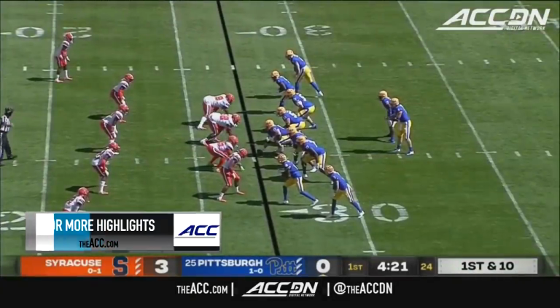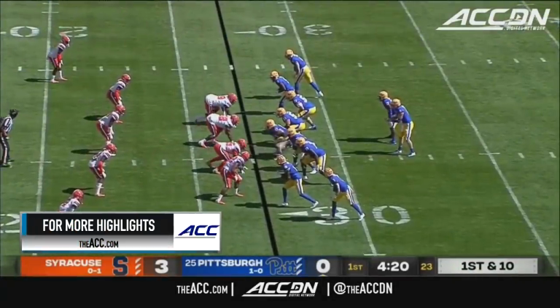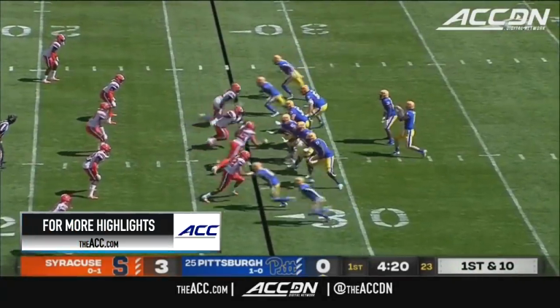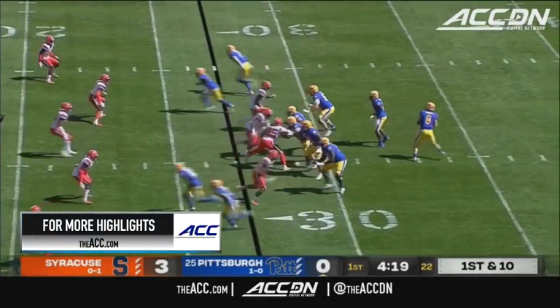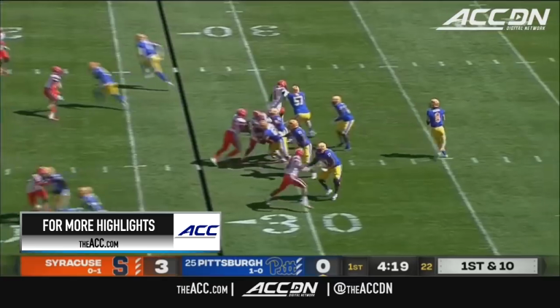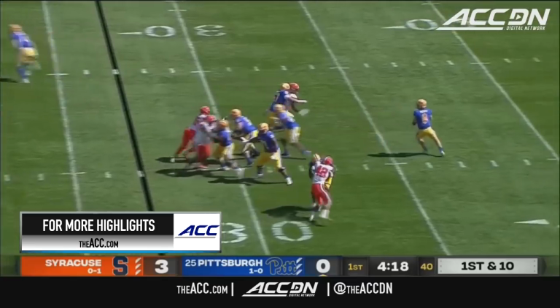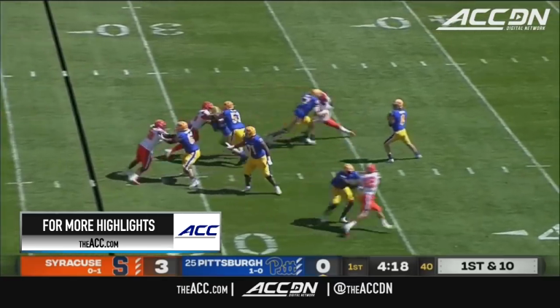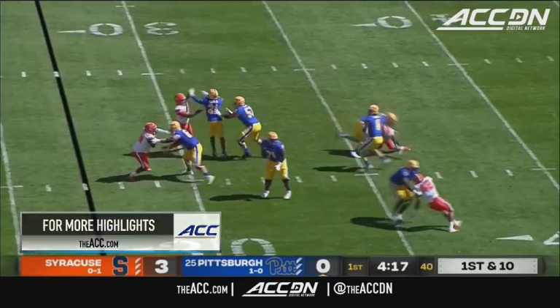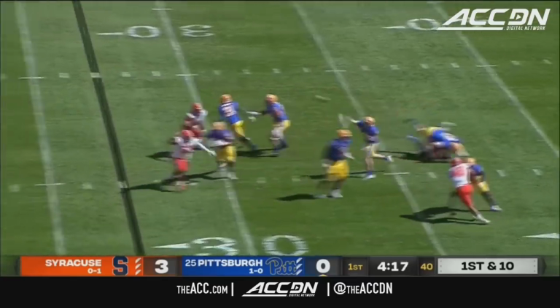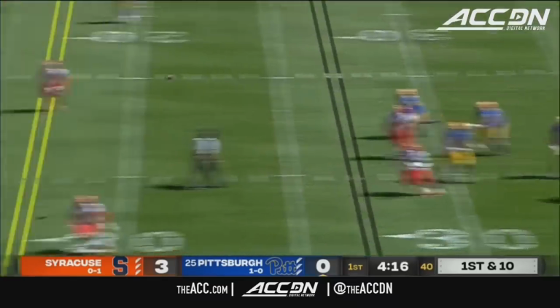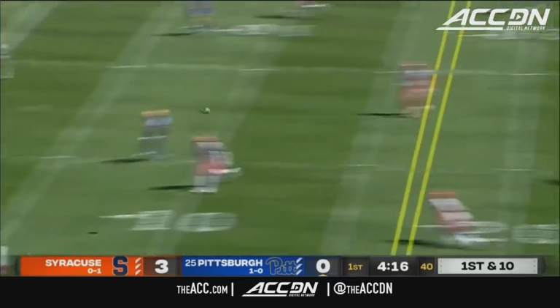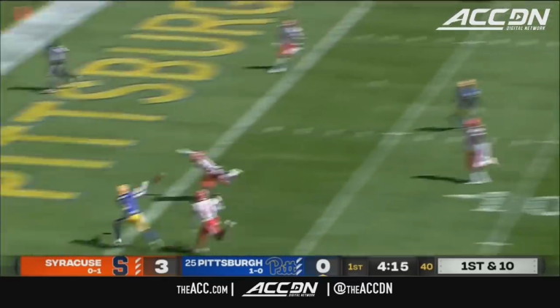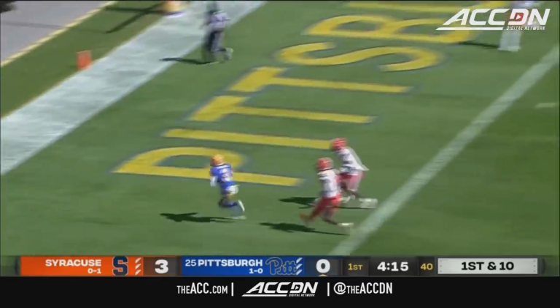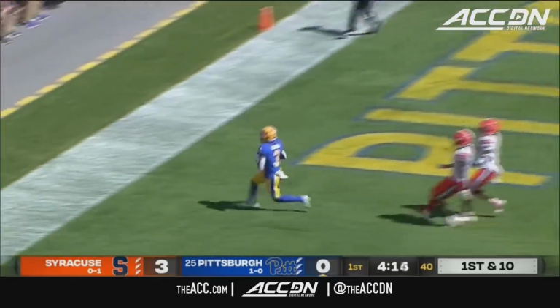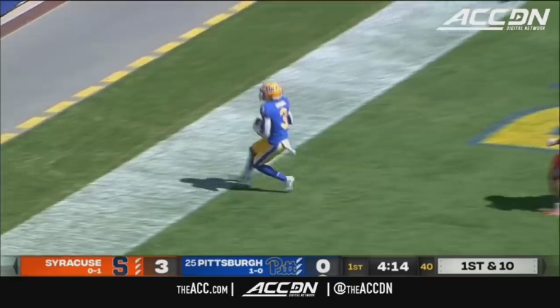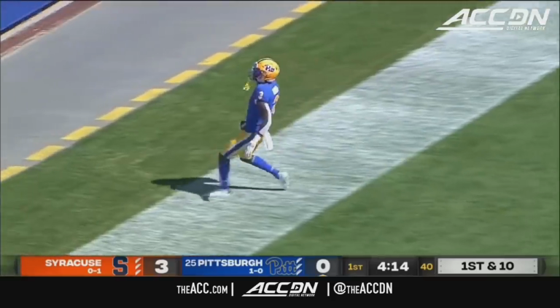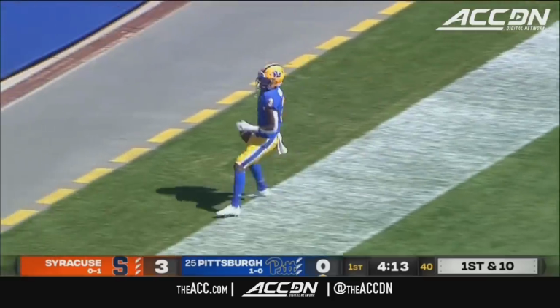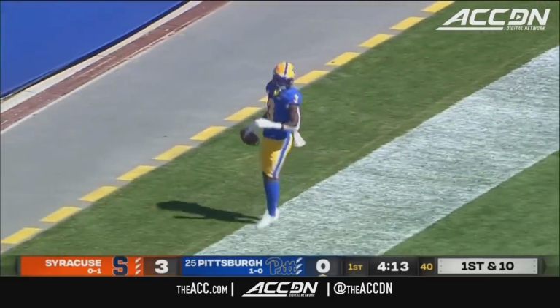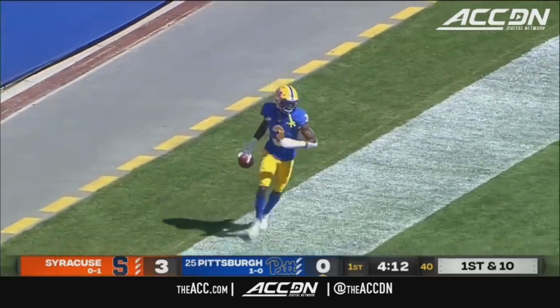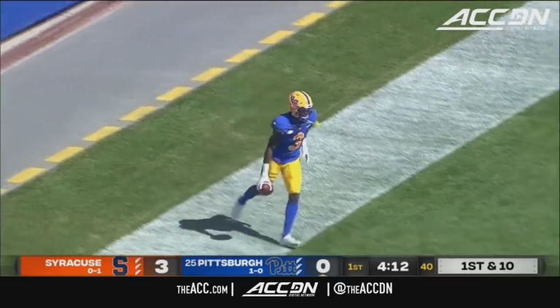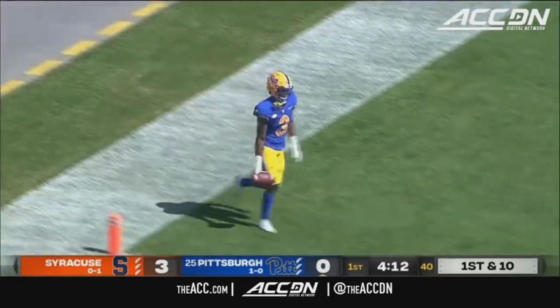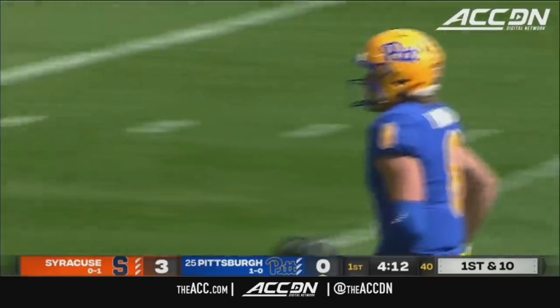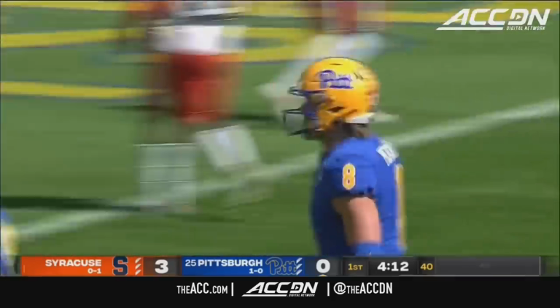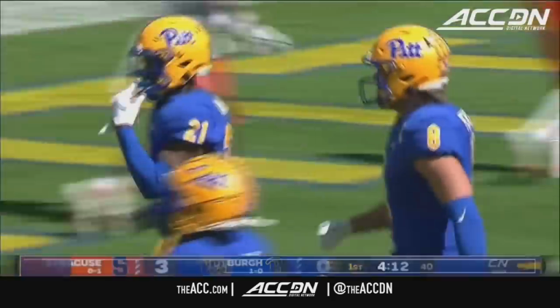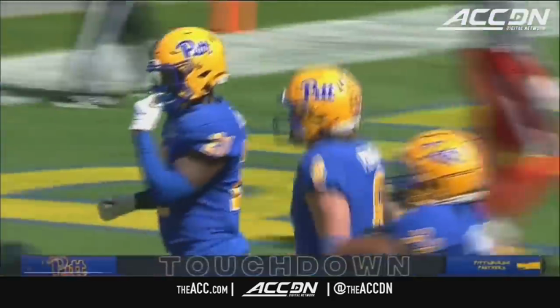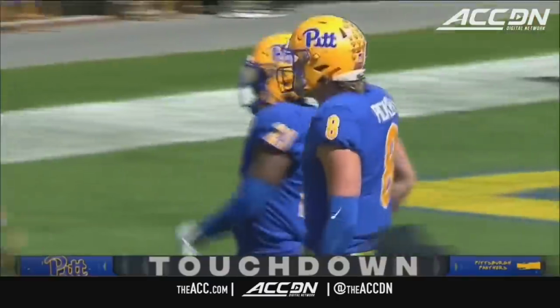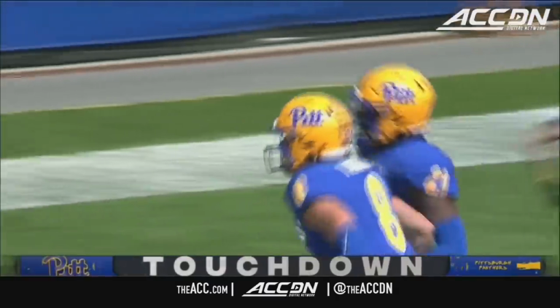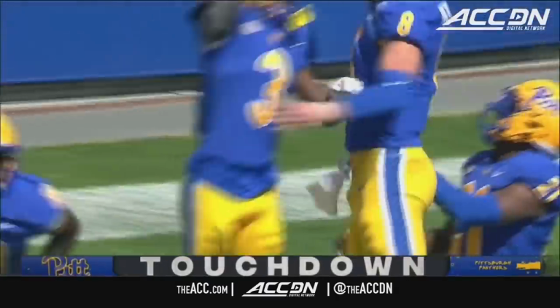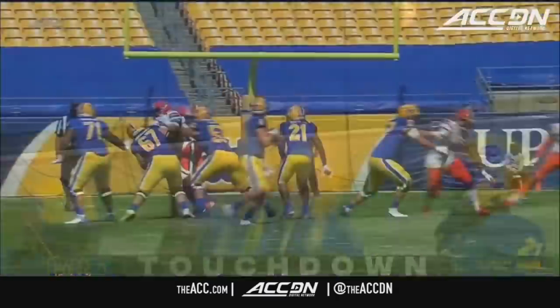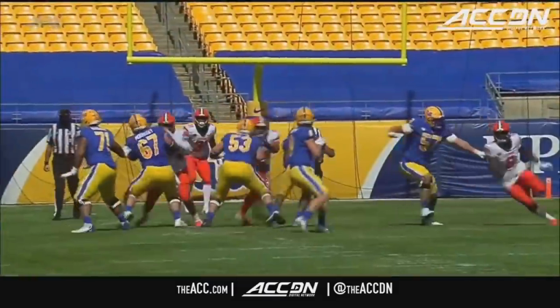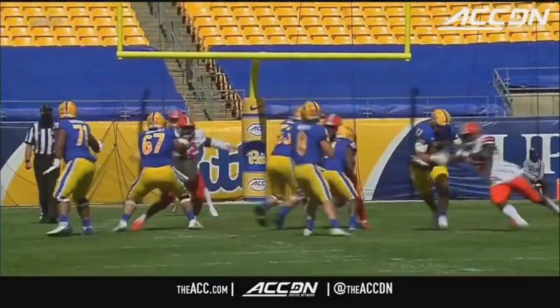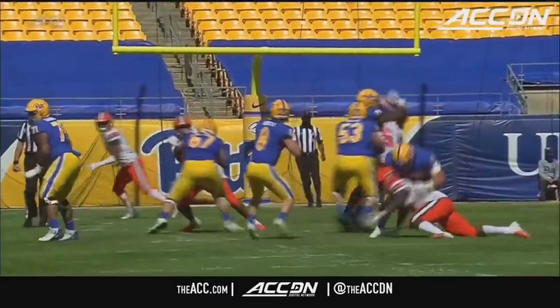He's a guy that Mark Whipple can utilize in a bunch of different spots, line up at wide receiver spots. How about that big play to Jordan Addison? And that was efficient.